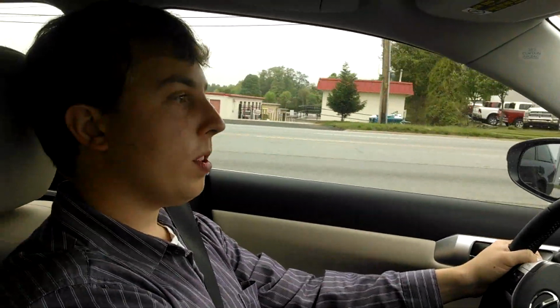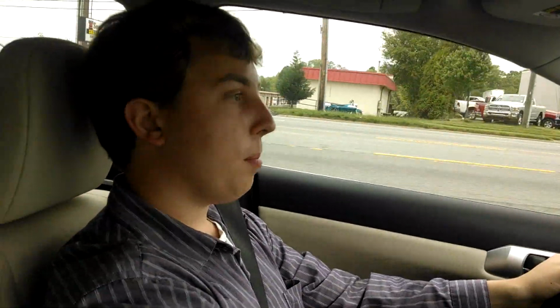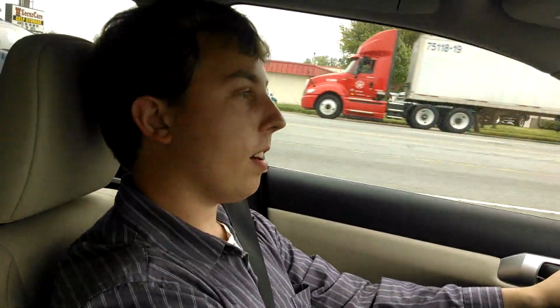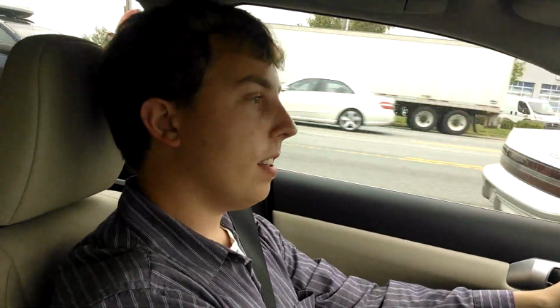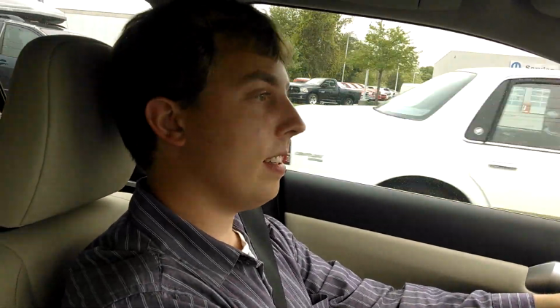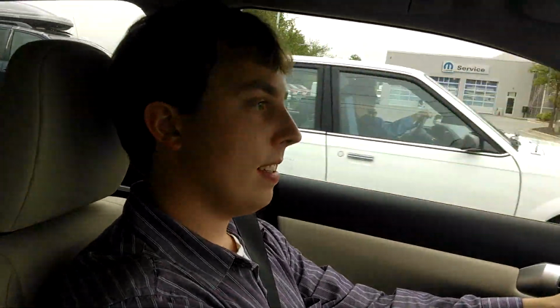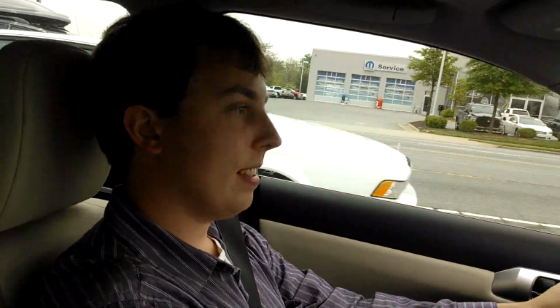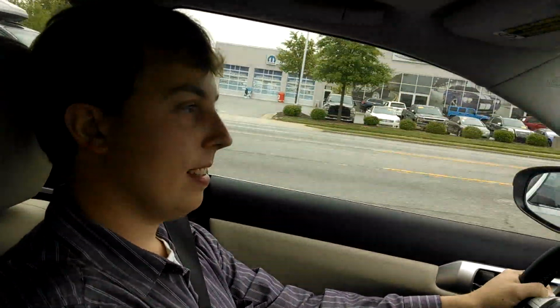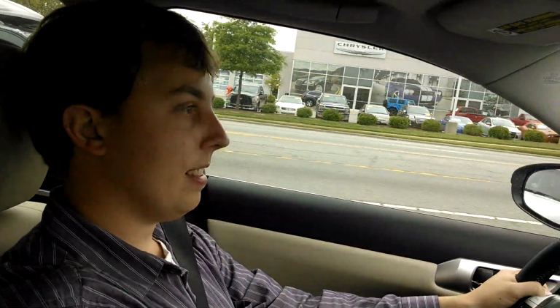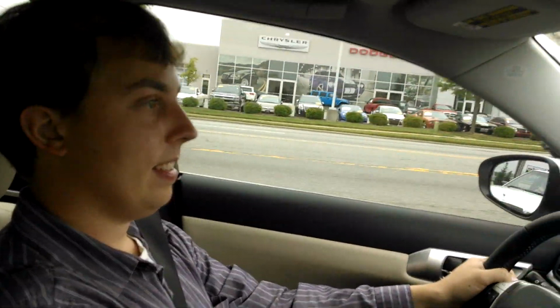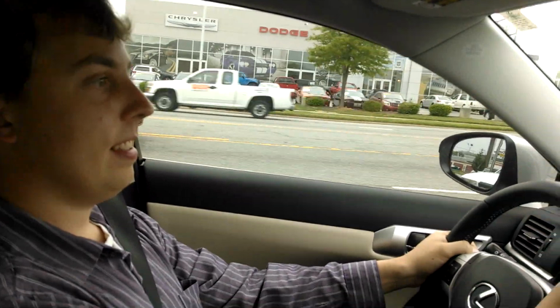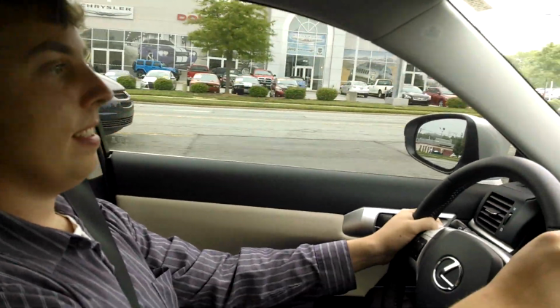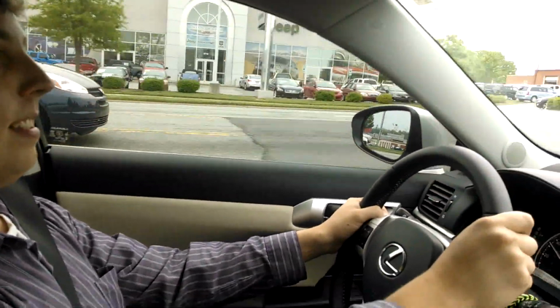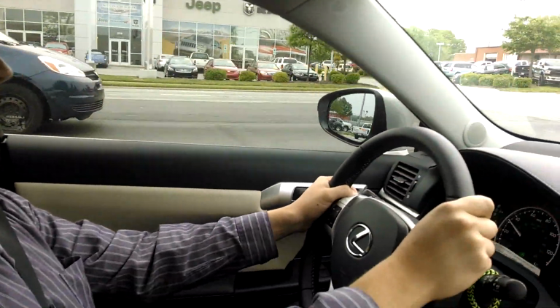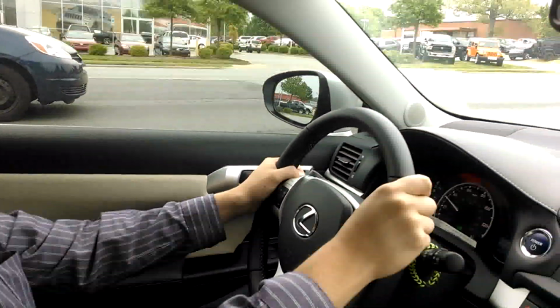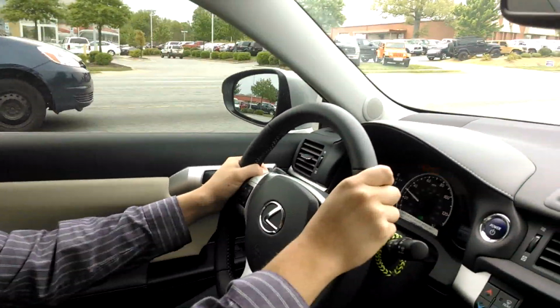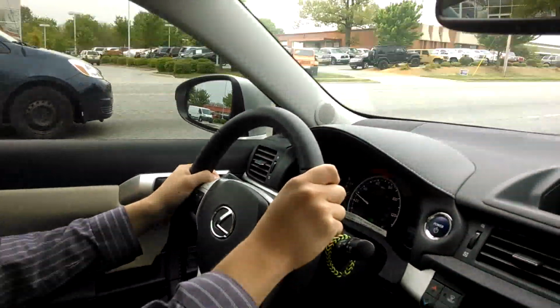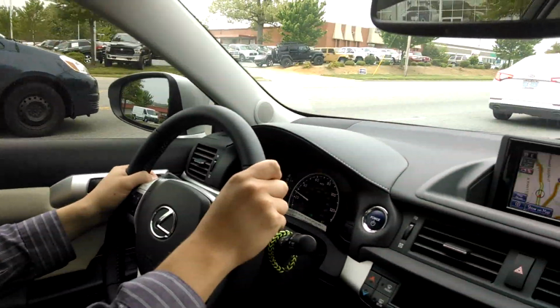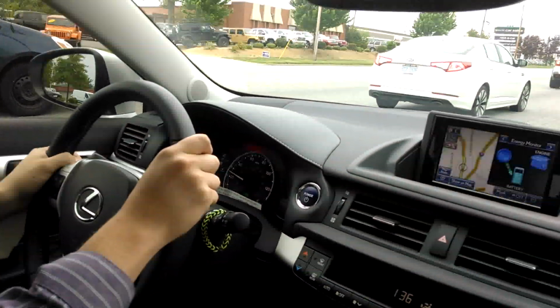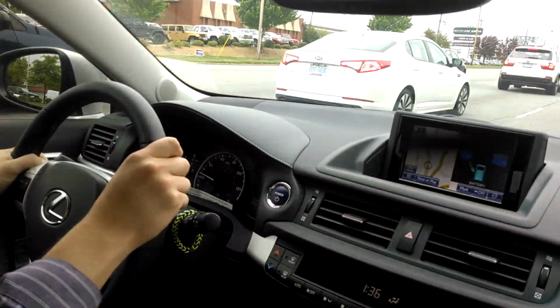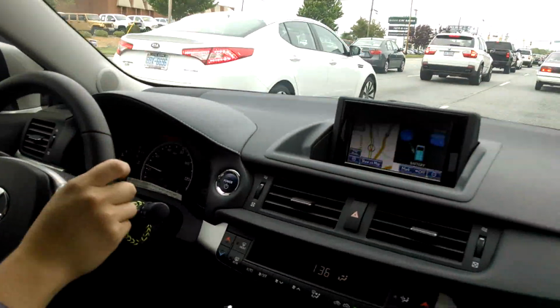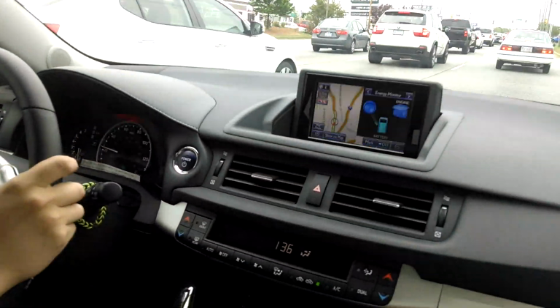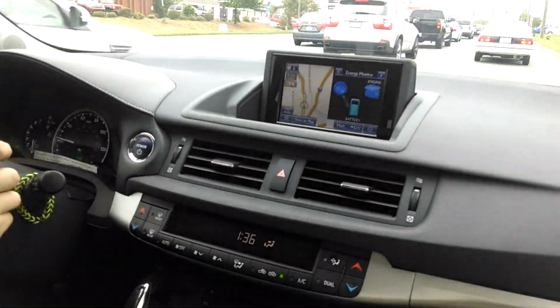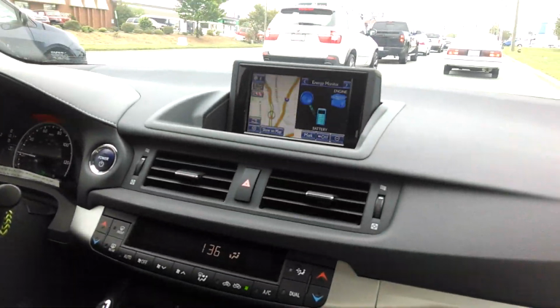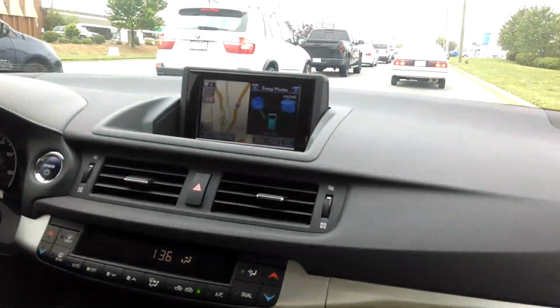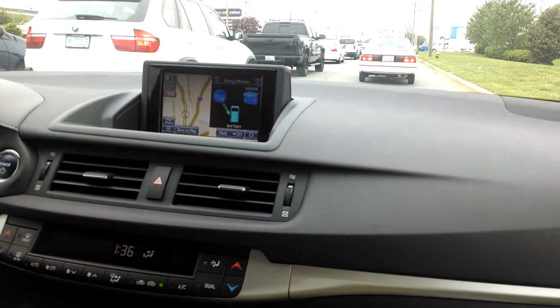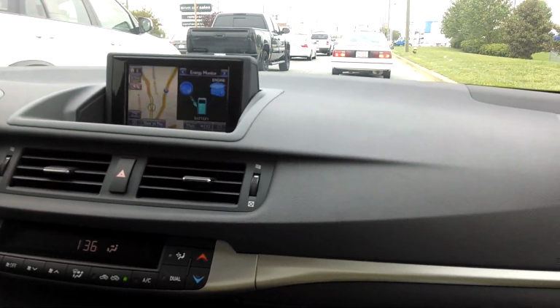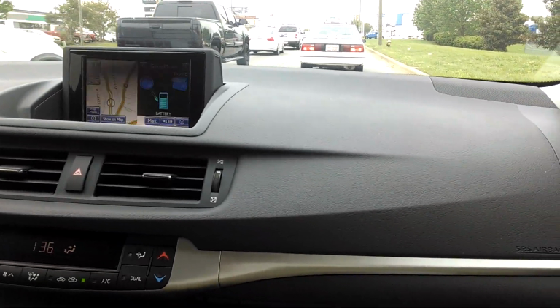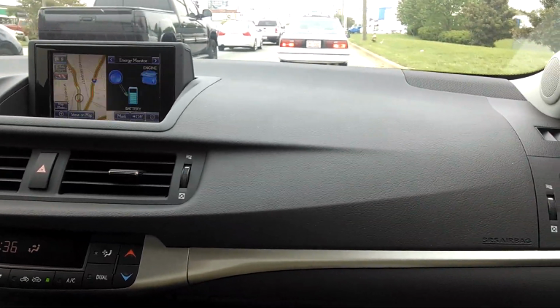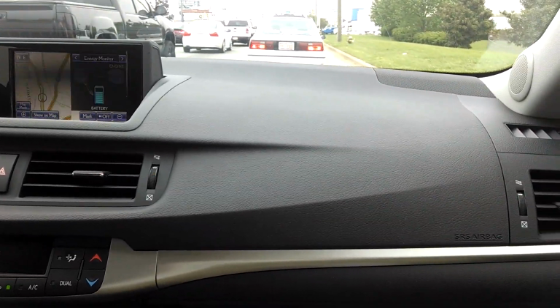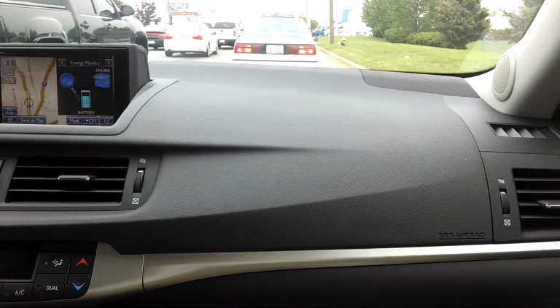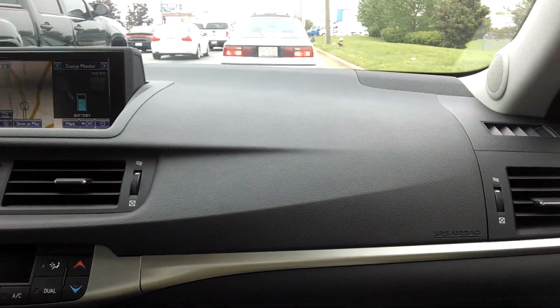What's up Brock? Hey, SaabKyle04 behind the wheel of my car. Take a look everybody — this is a Lexus Hybrid.